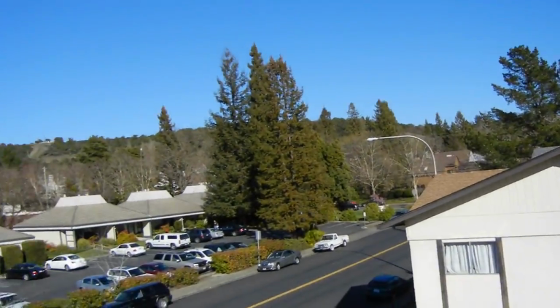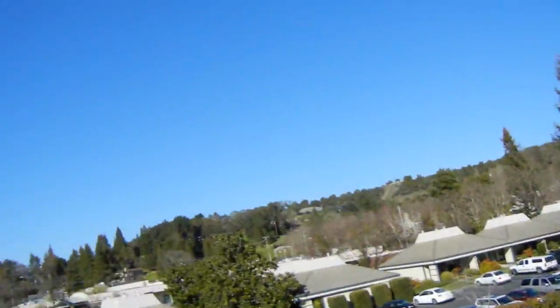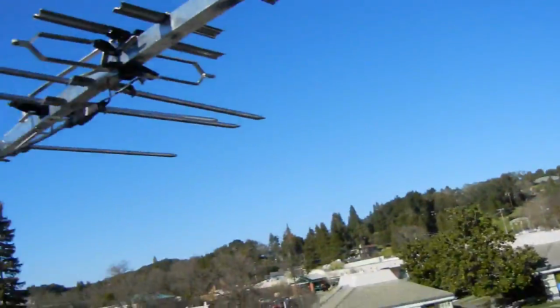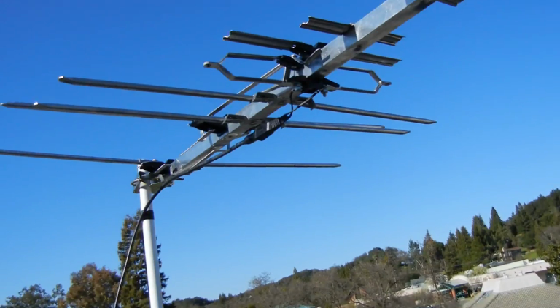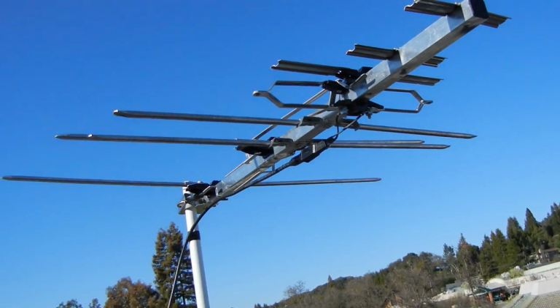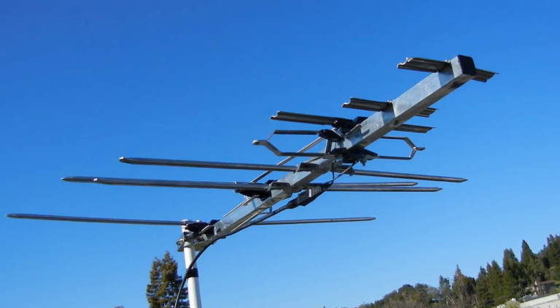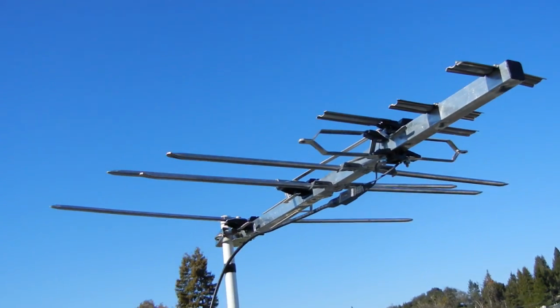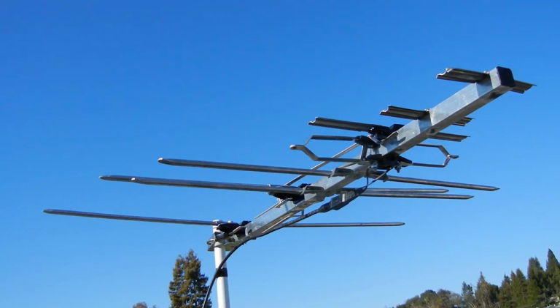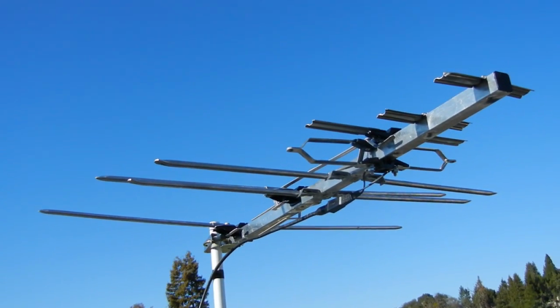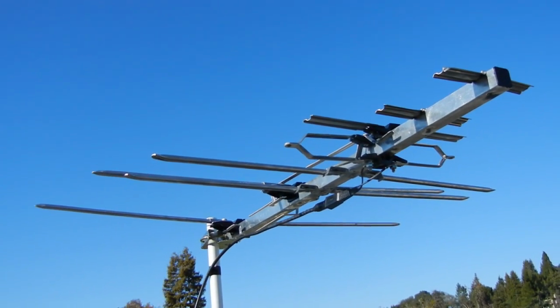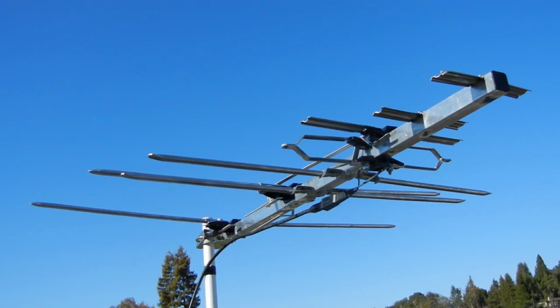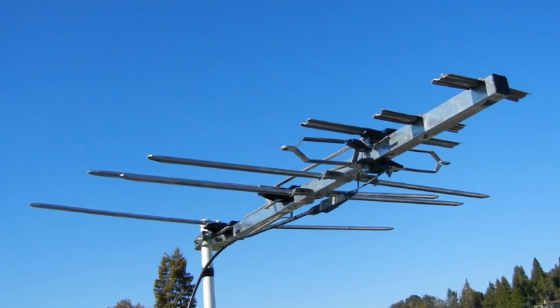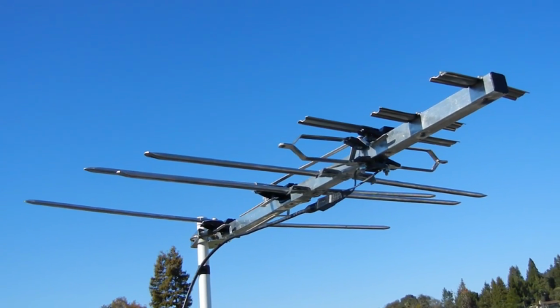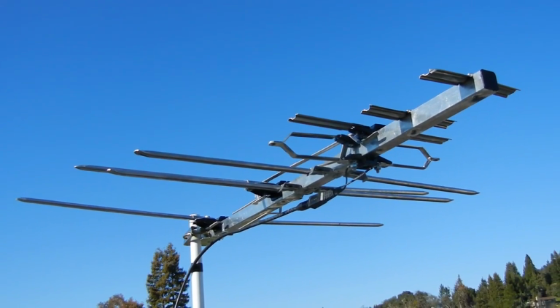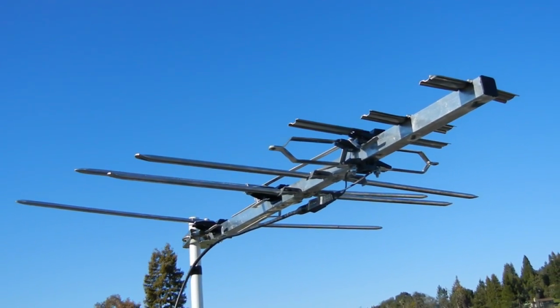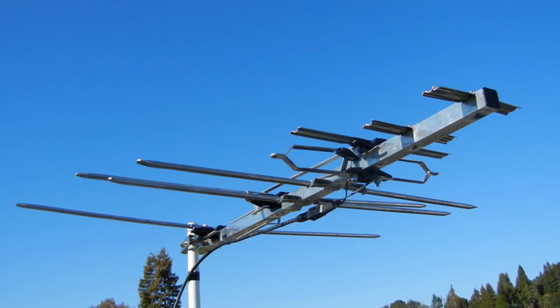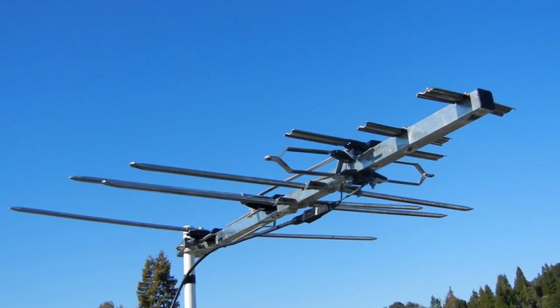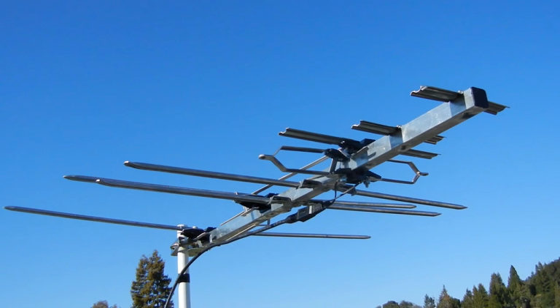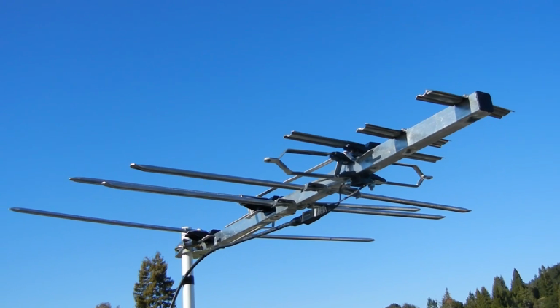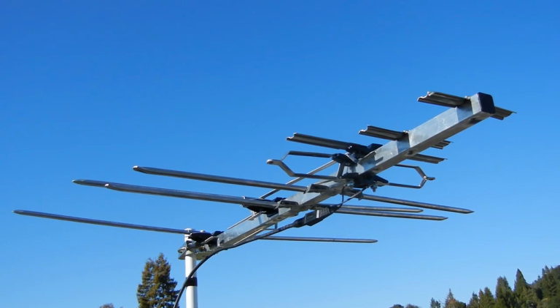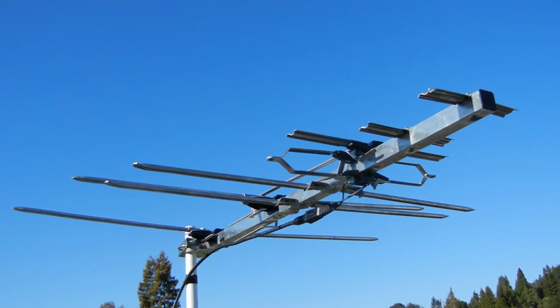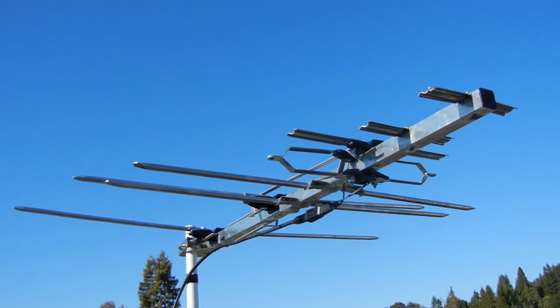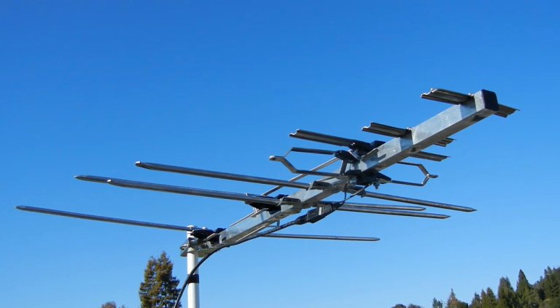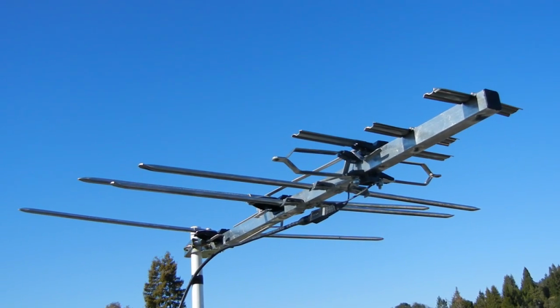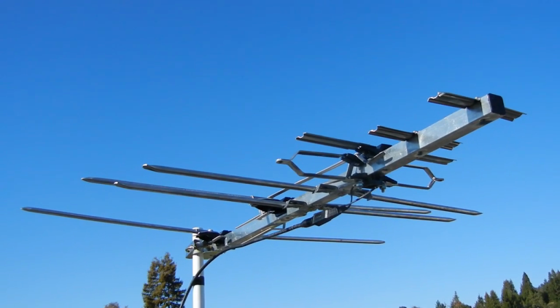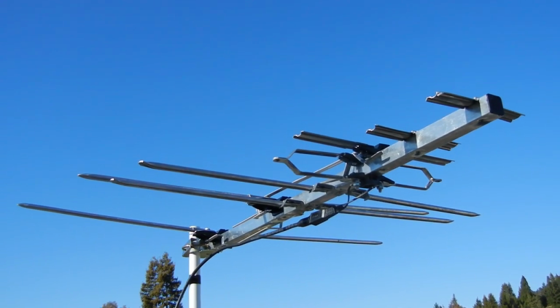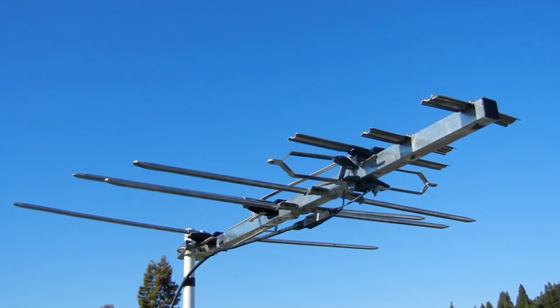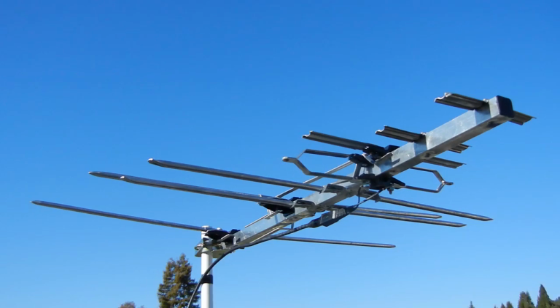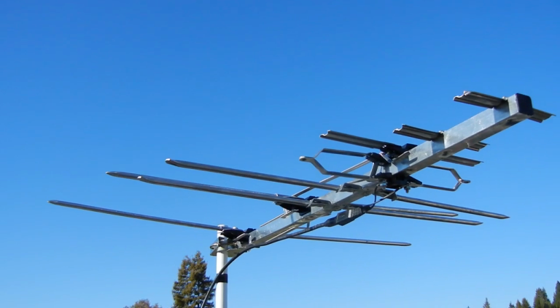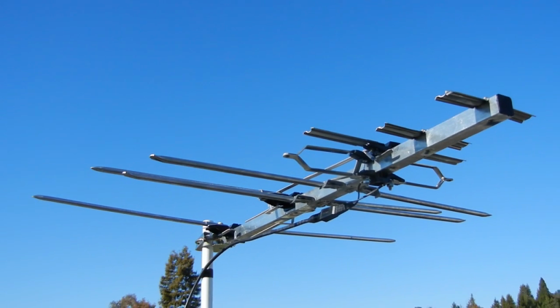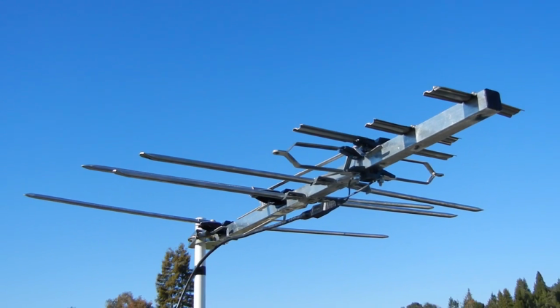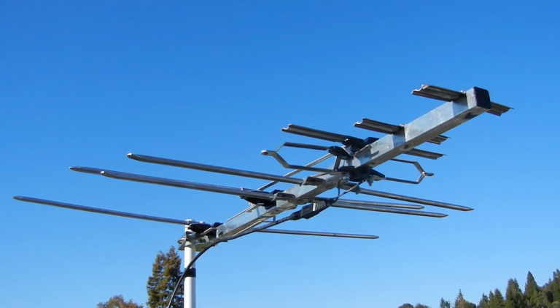This little bad boy is getting me 38 channels. I imagine if I lived in the city I could probably get all the channels. Alright YouTube viewers, thank you for watching my video.